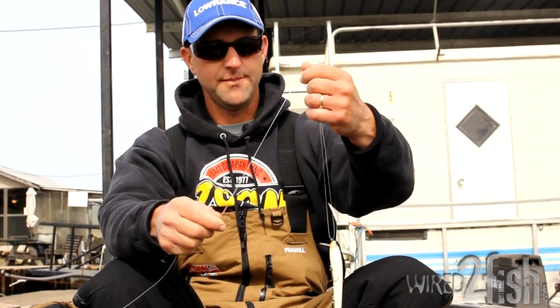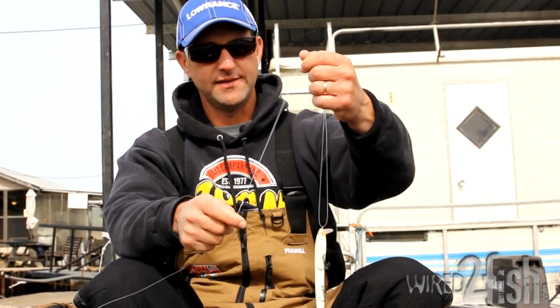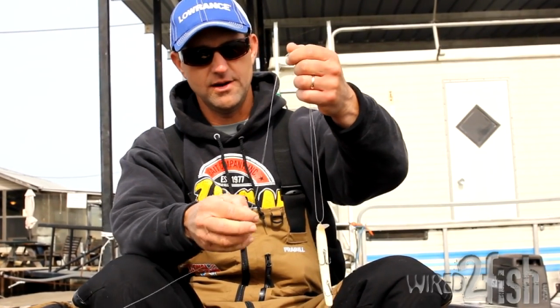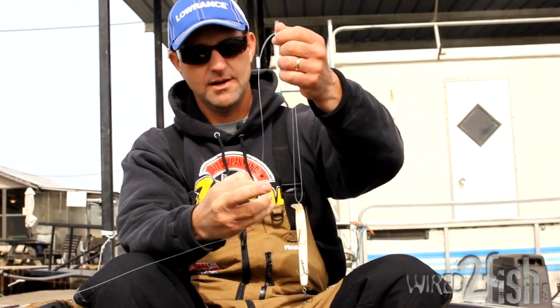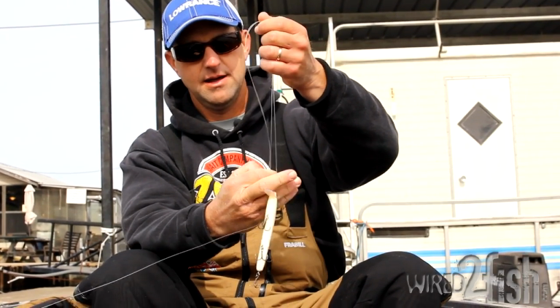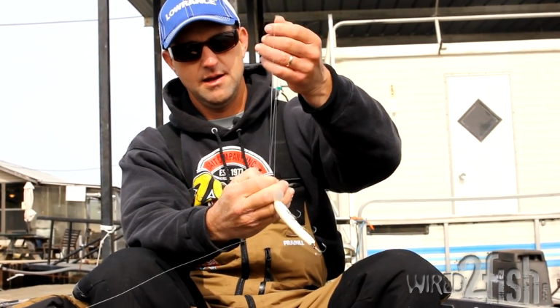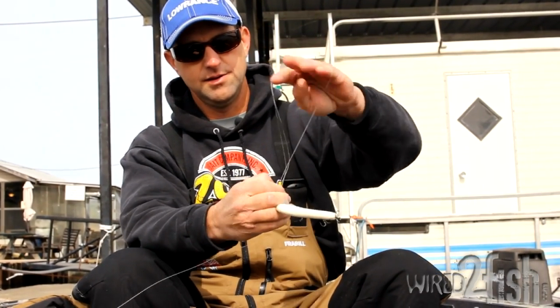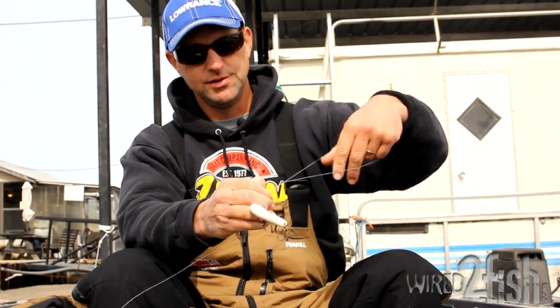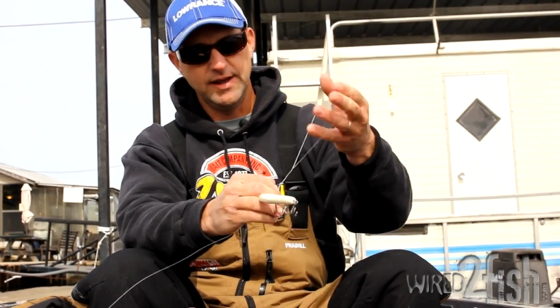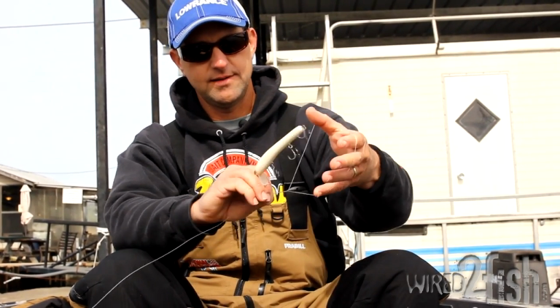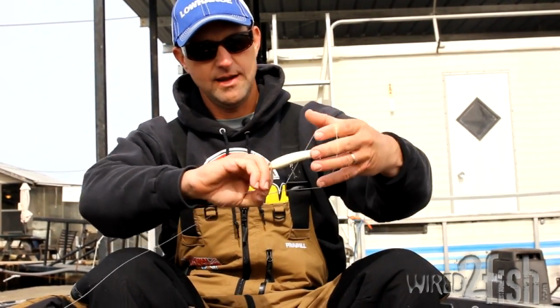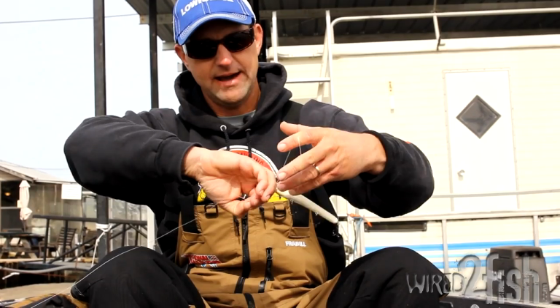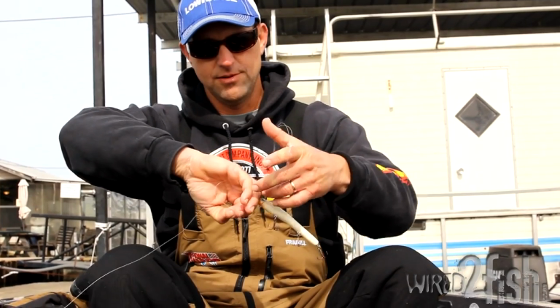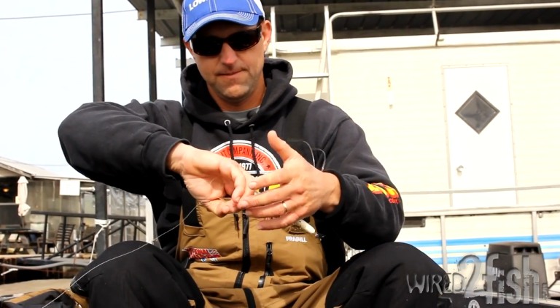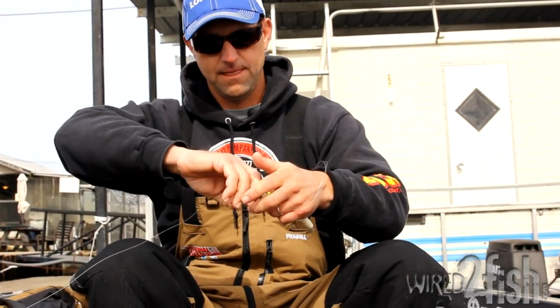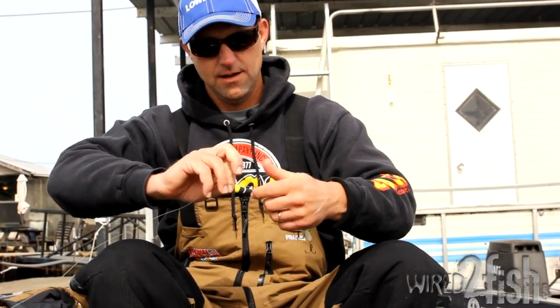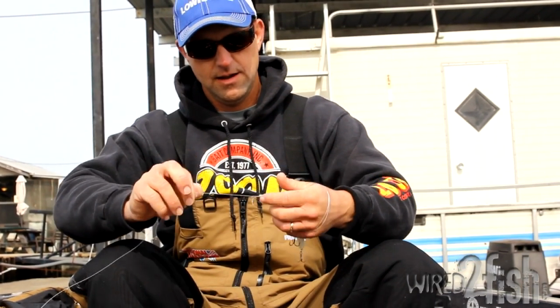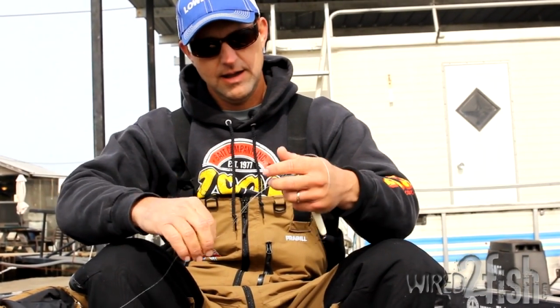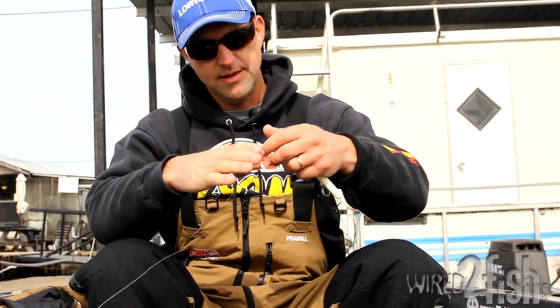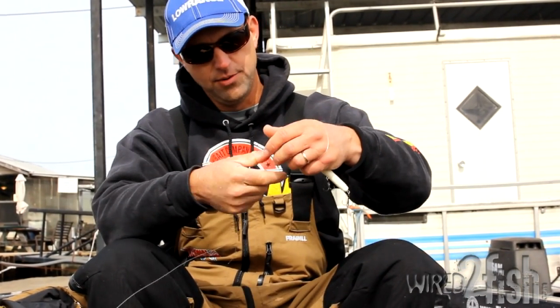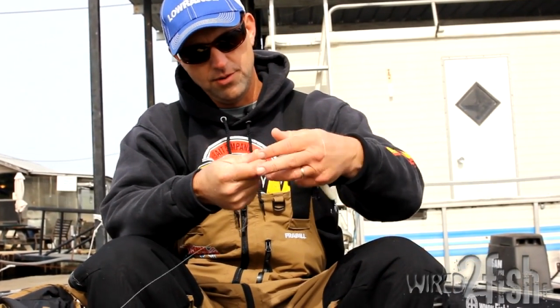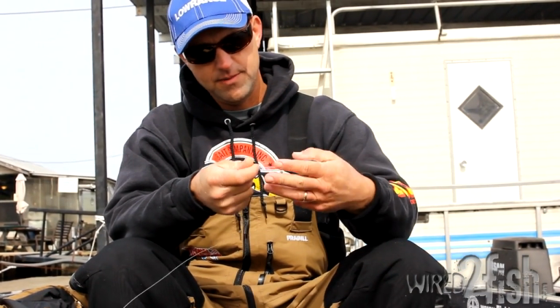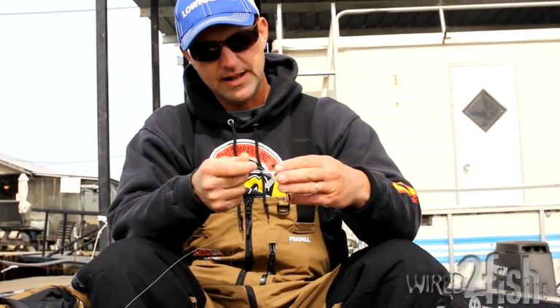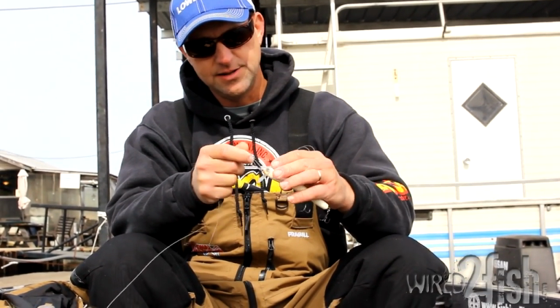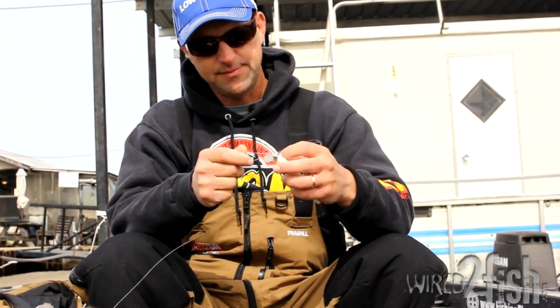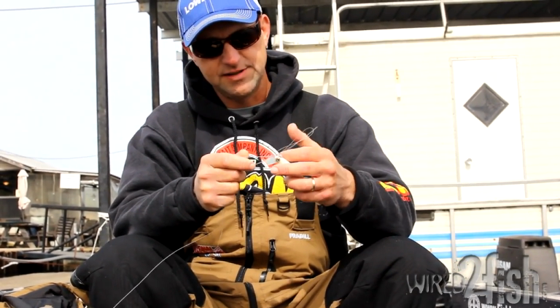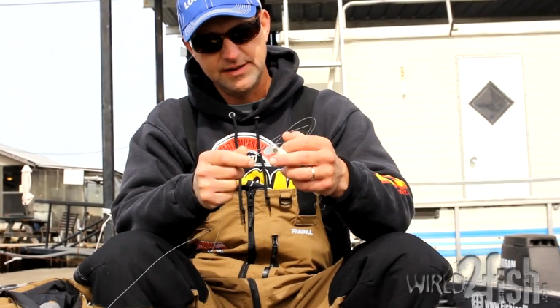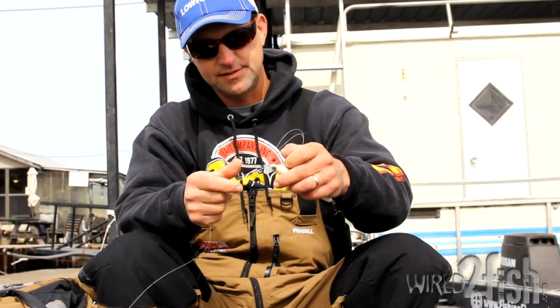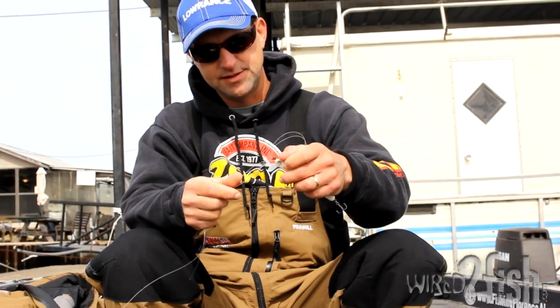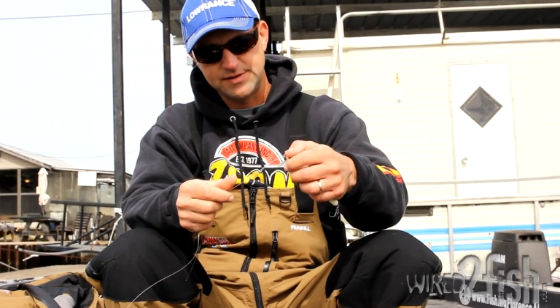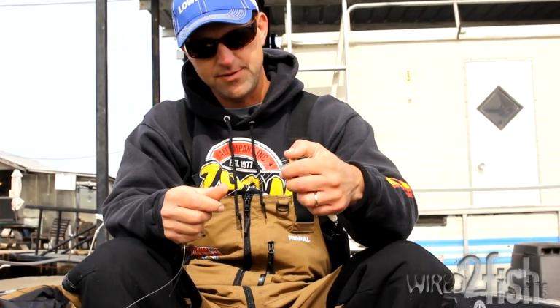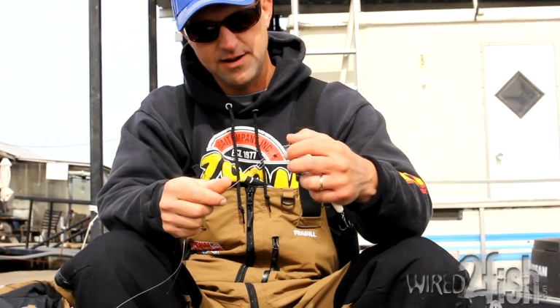Grip it in the center, do two twists and back through, and then pull. What I like to do is position these two separate right here.